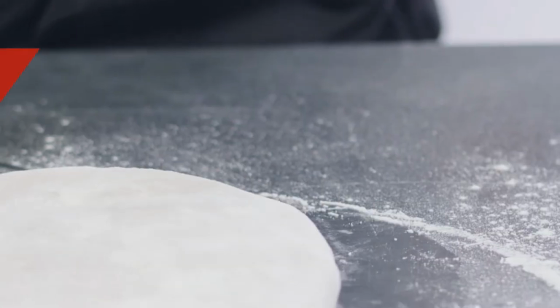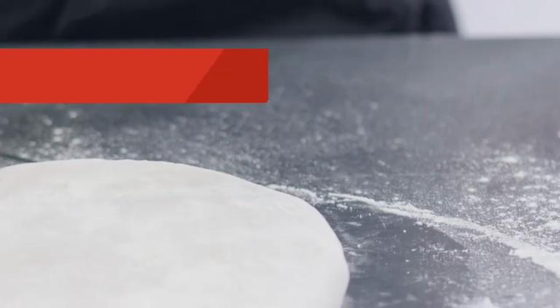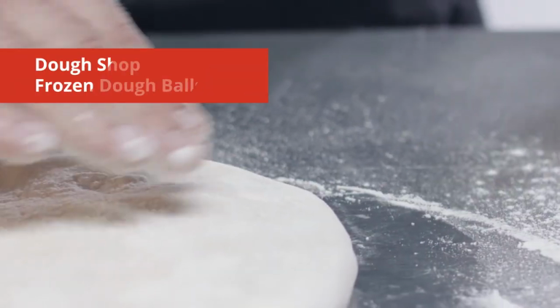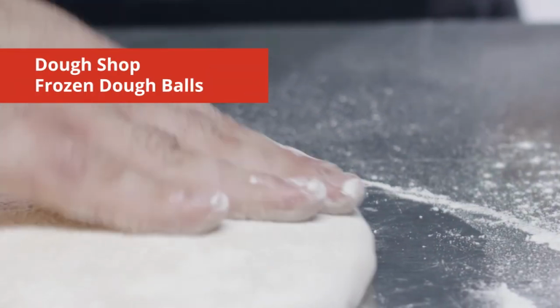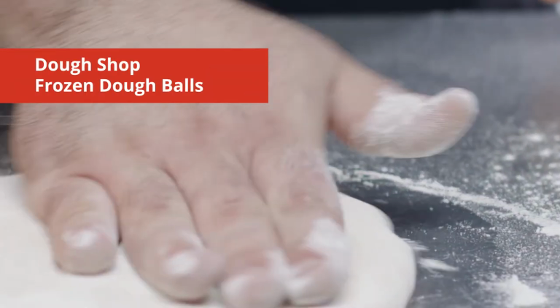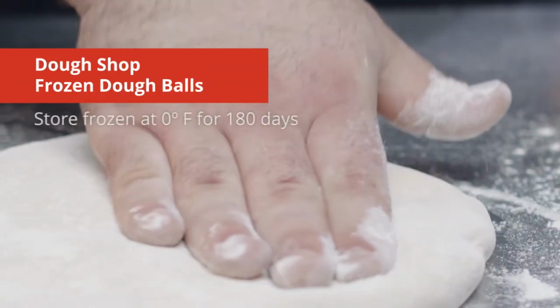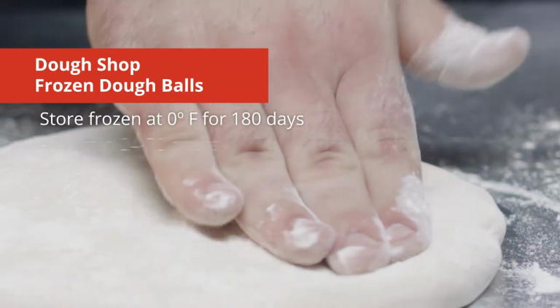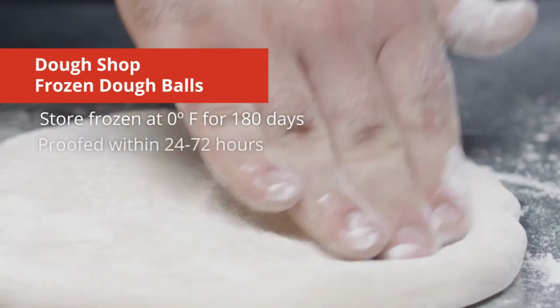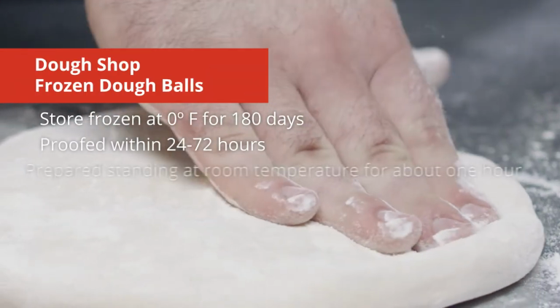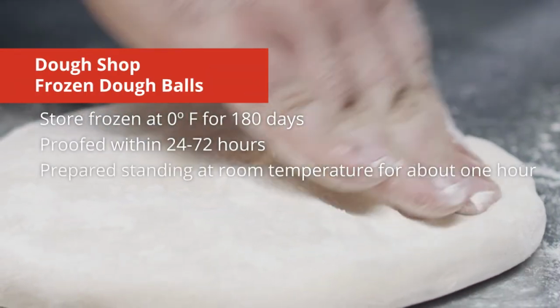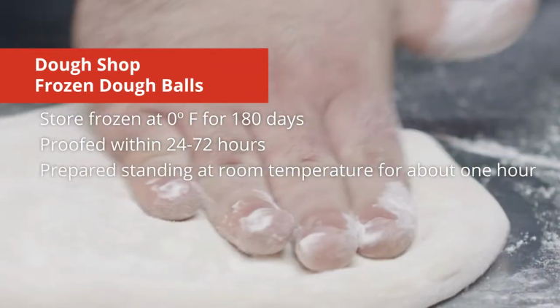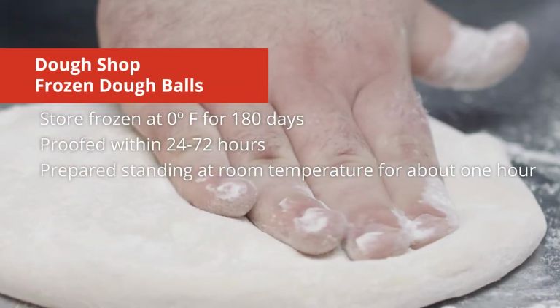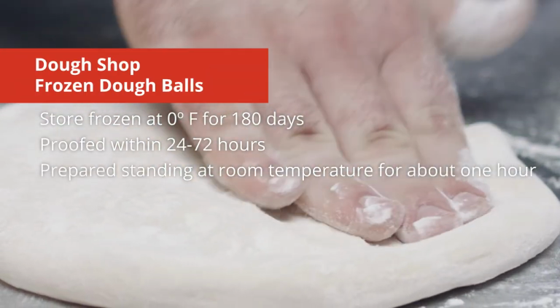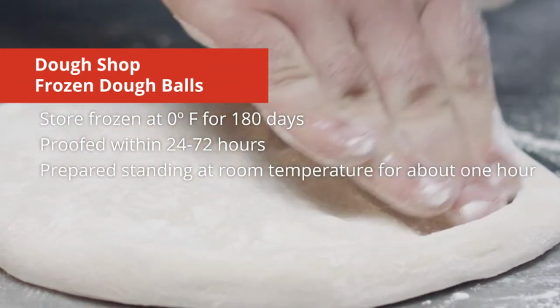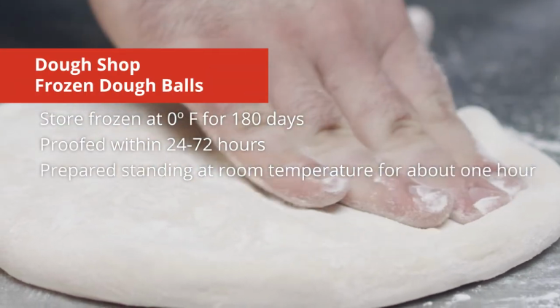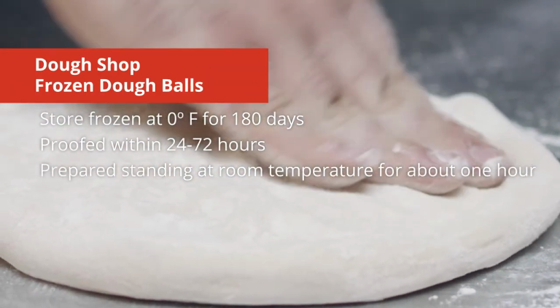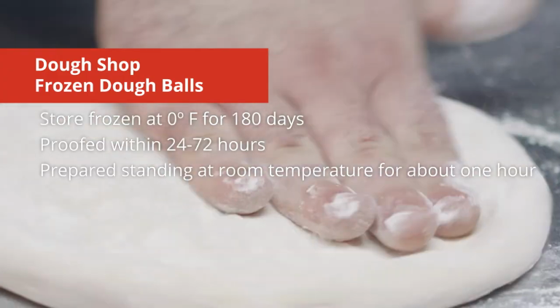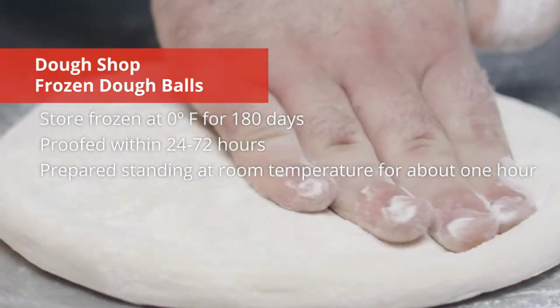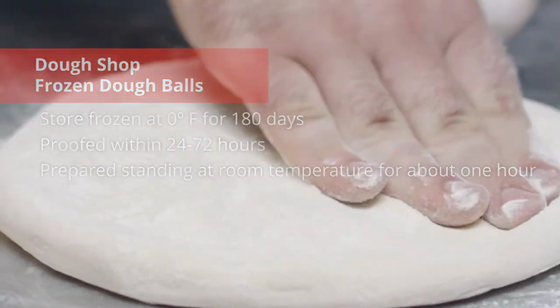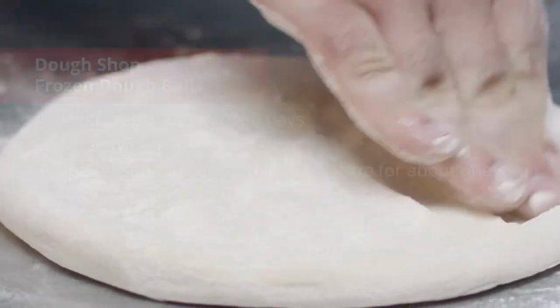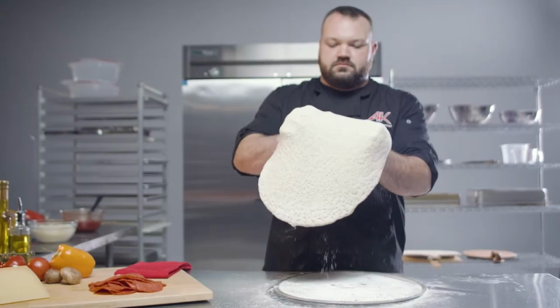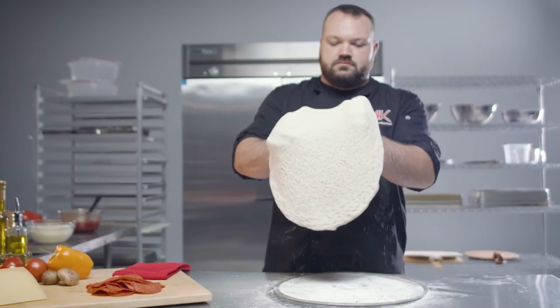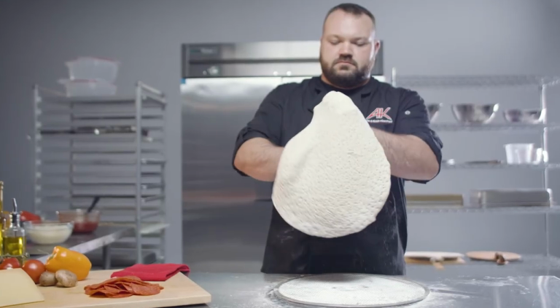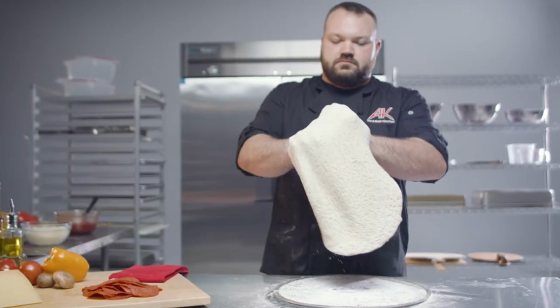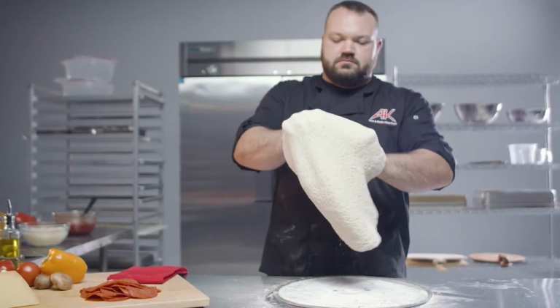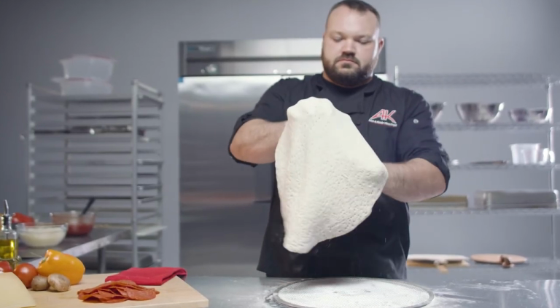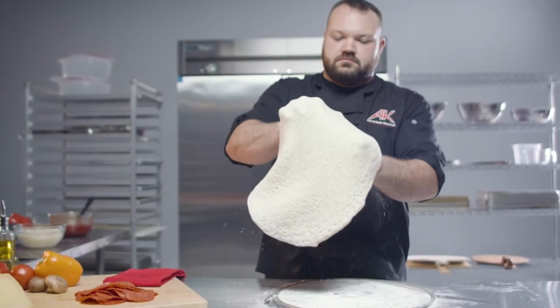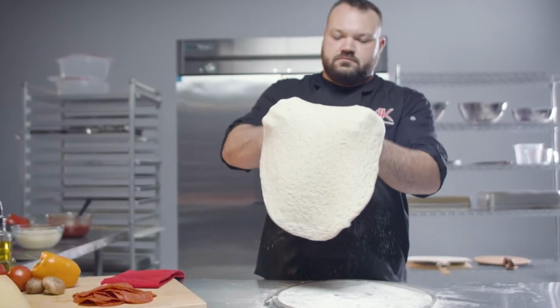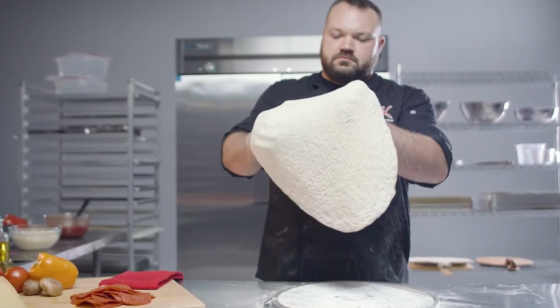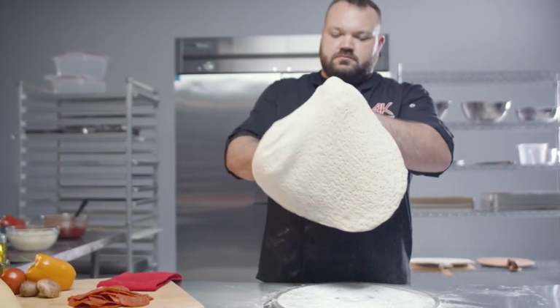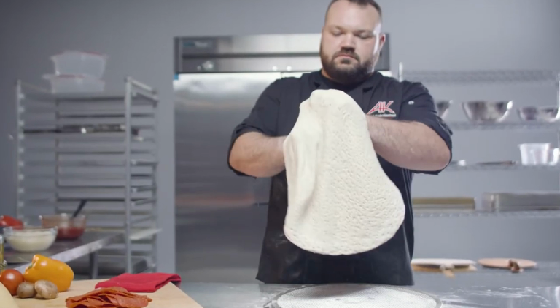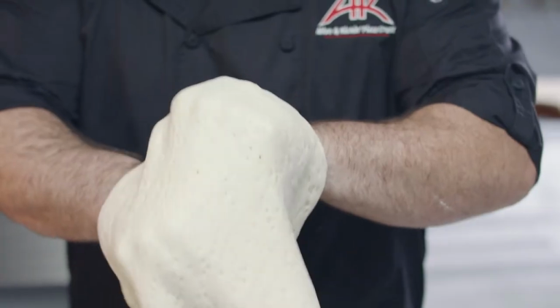Simplify your back-of-house processes, improve consistency, save space, reduce waste, and drive growth with our frozen dough balls.